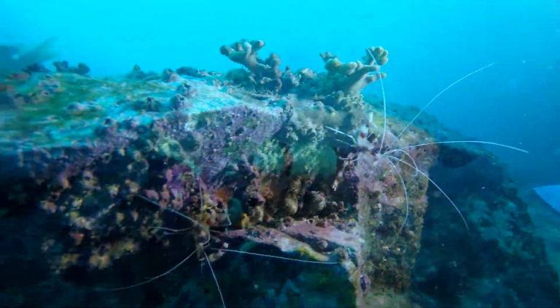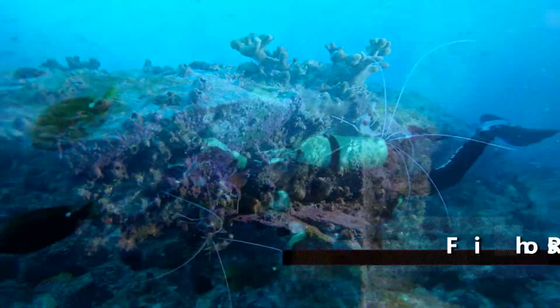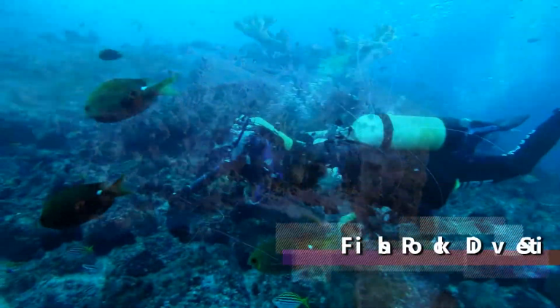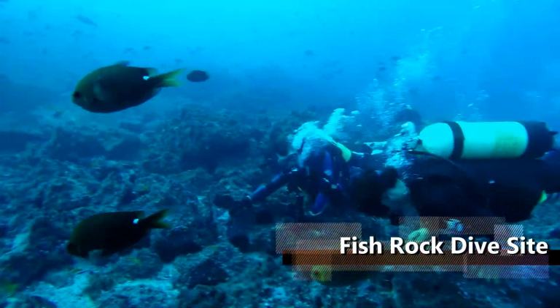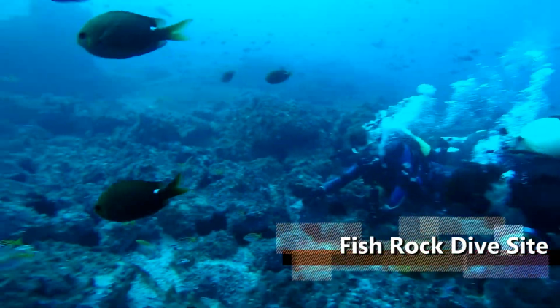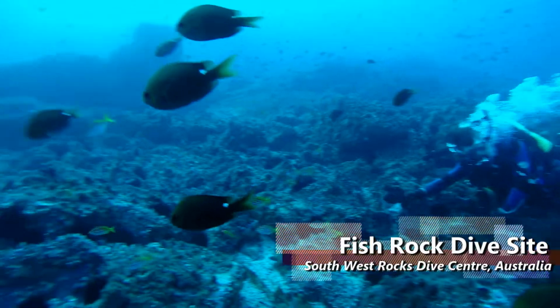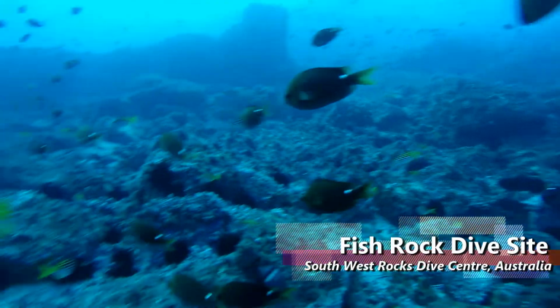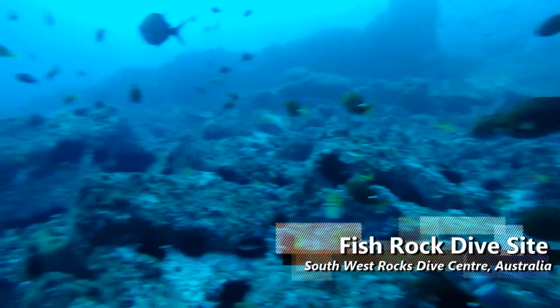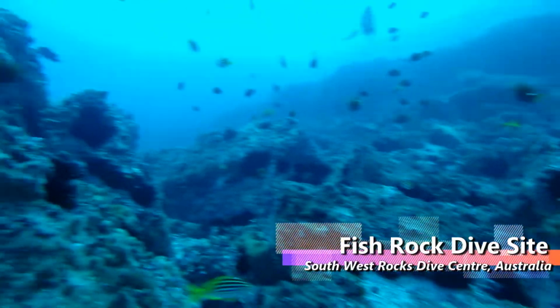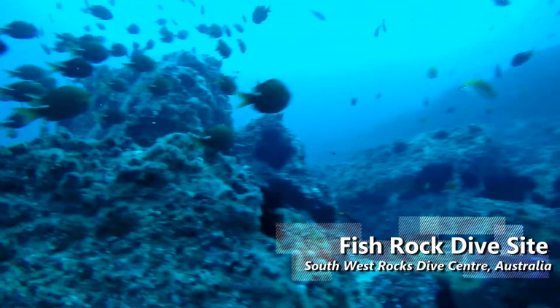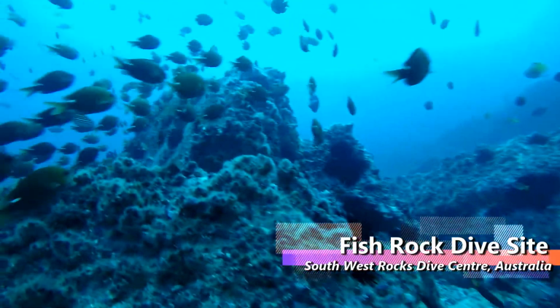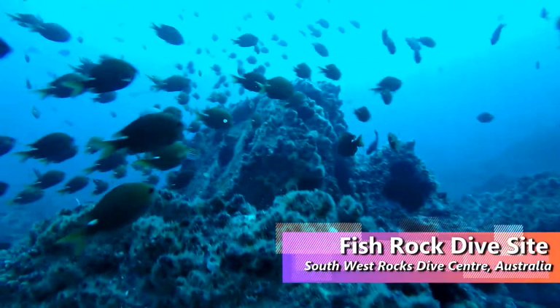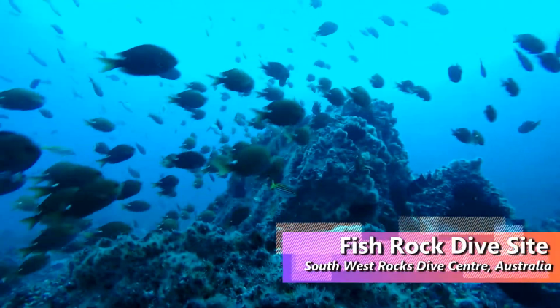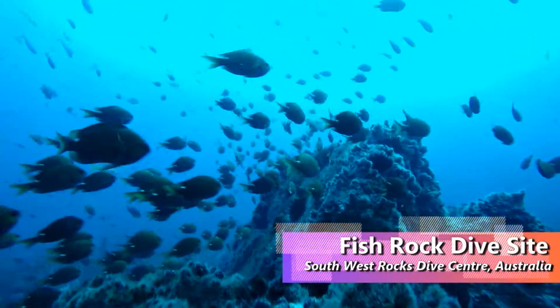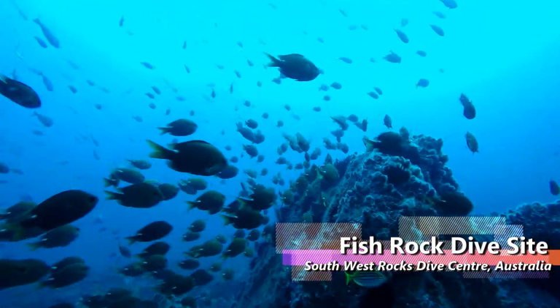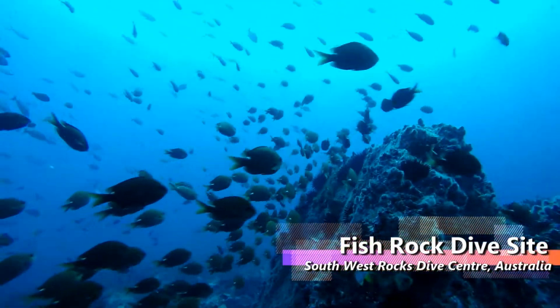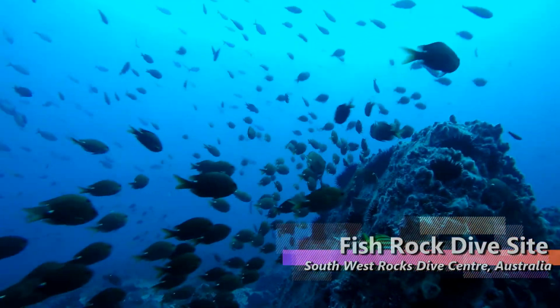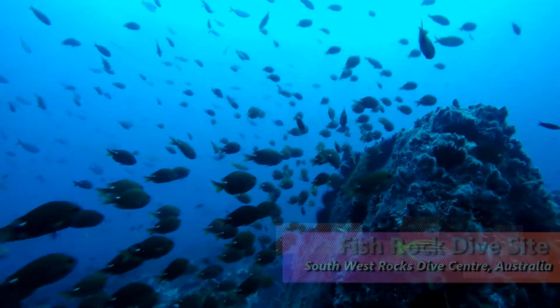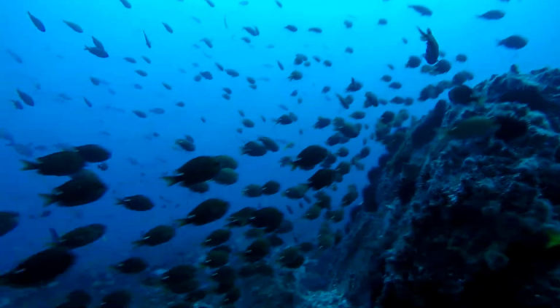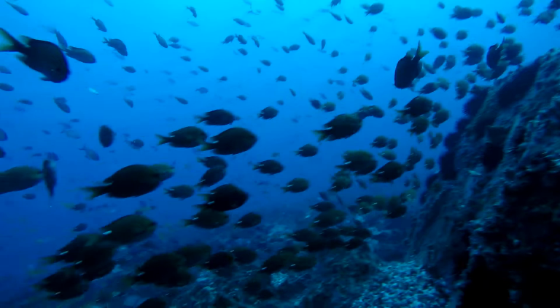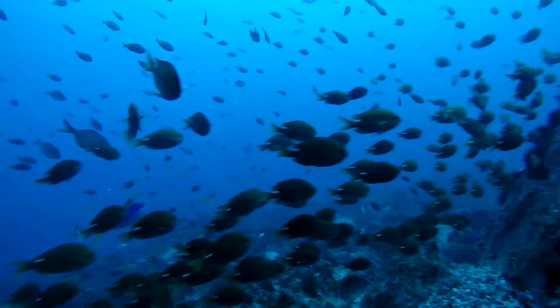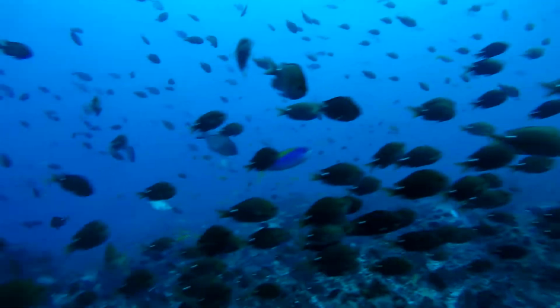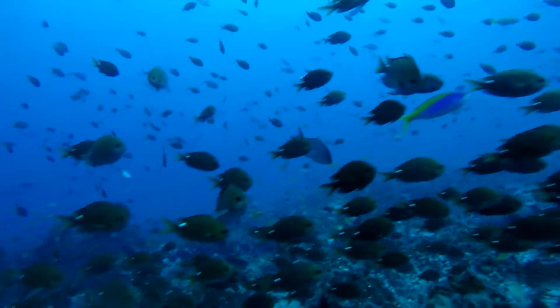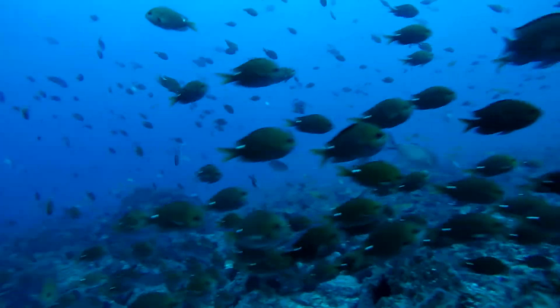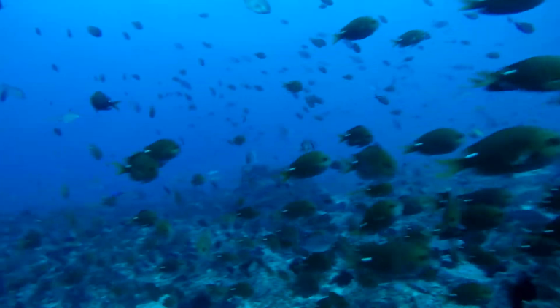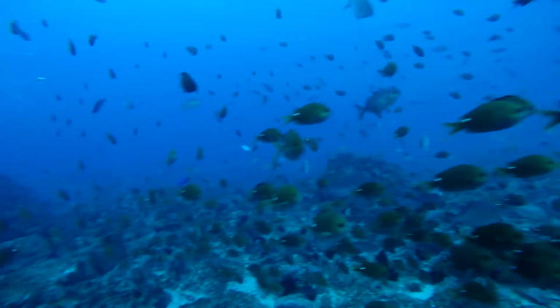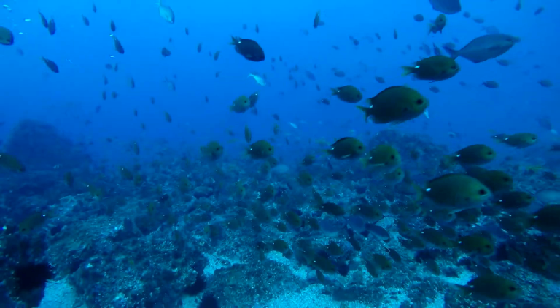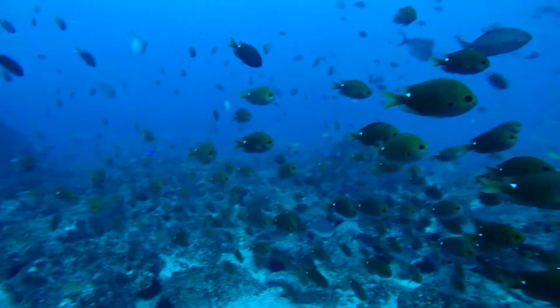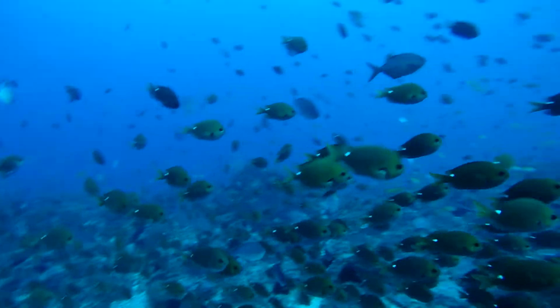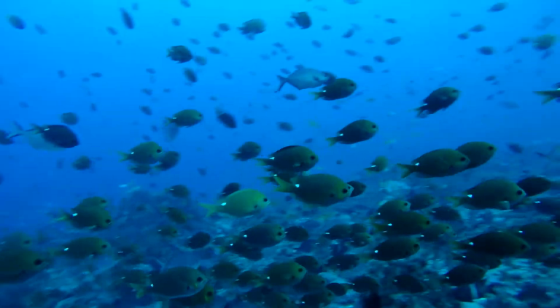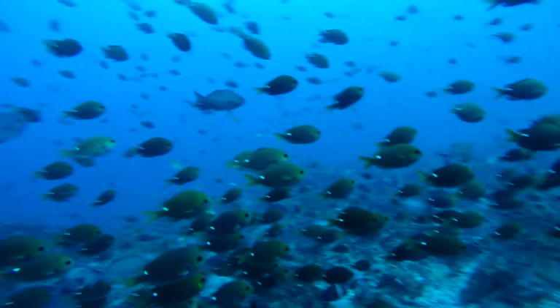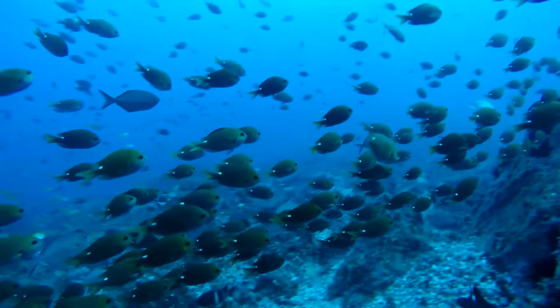When diving in a strong current at Fish Rock, we often see thousands of dark brown chromis called the one-spot puller. They seem to love swimming in a line up these ramps, only to be tossed back to repeat the process. We've got no idea why they do this, but it sure does look like fun.